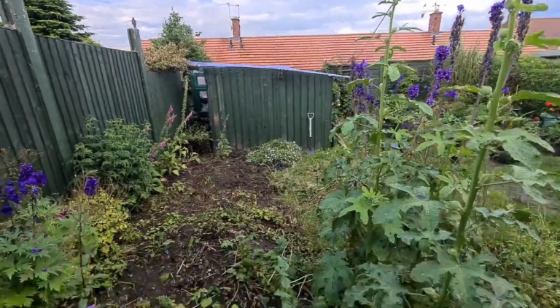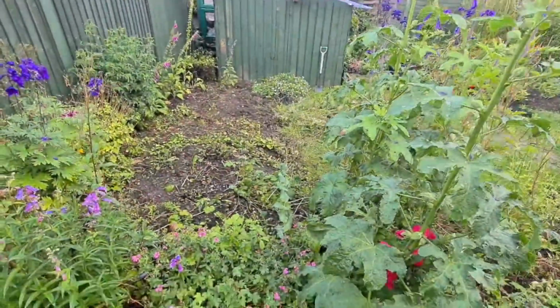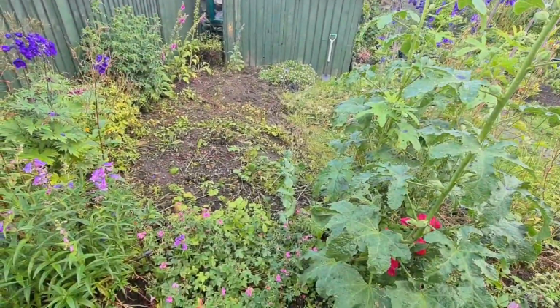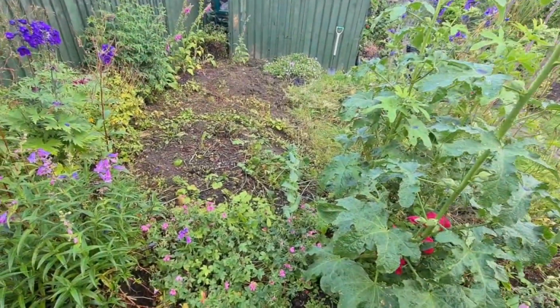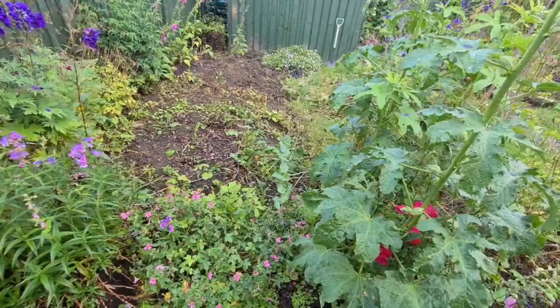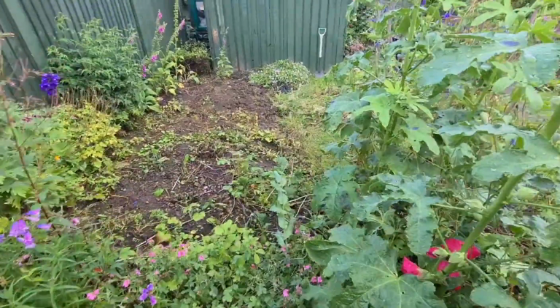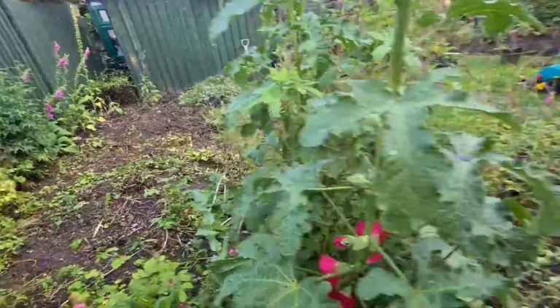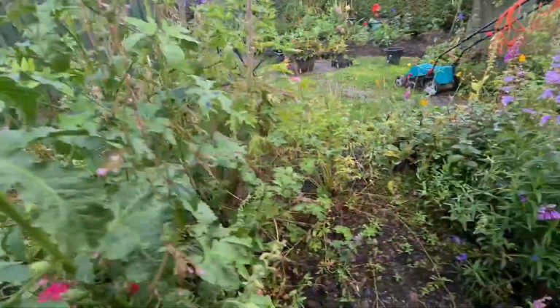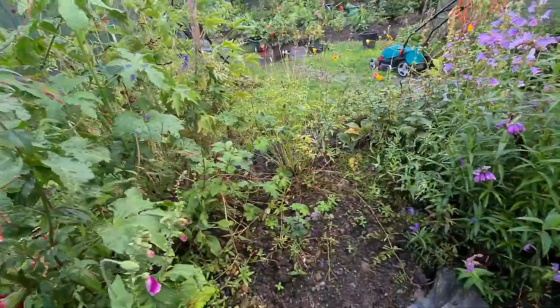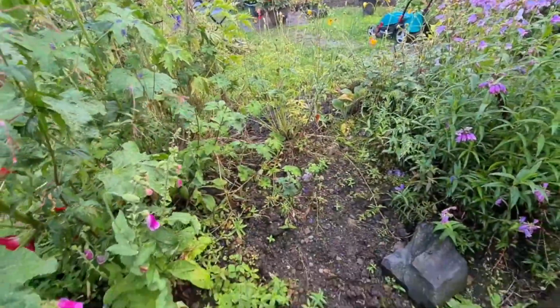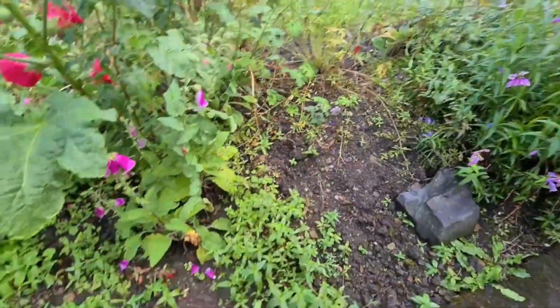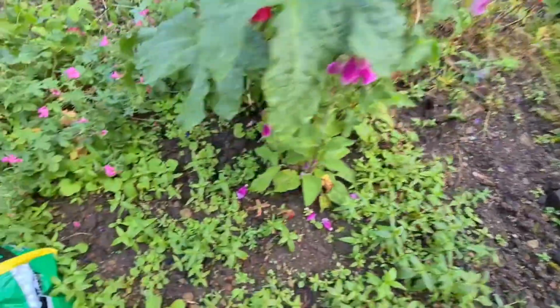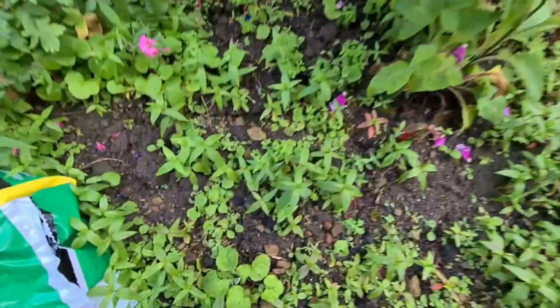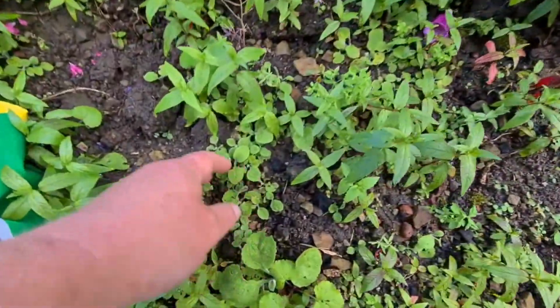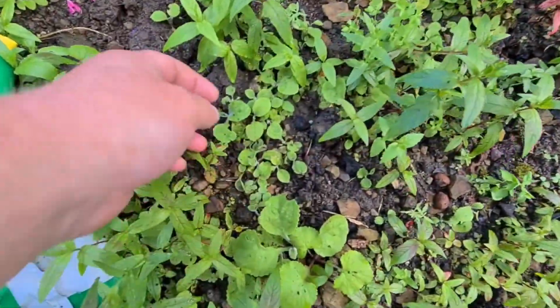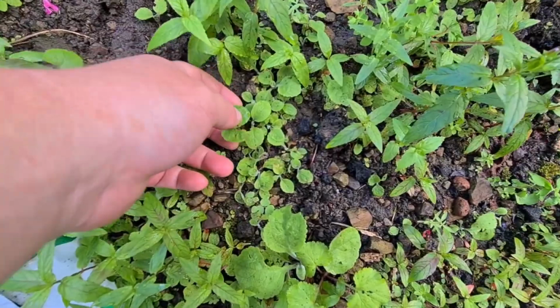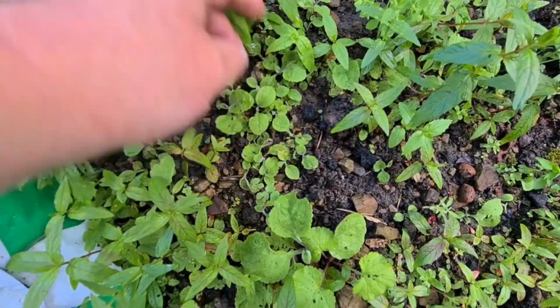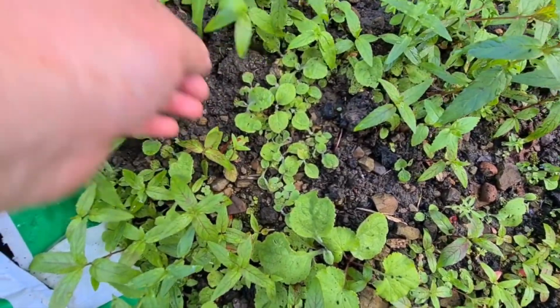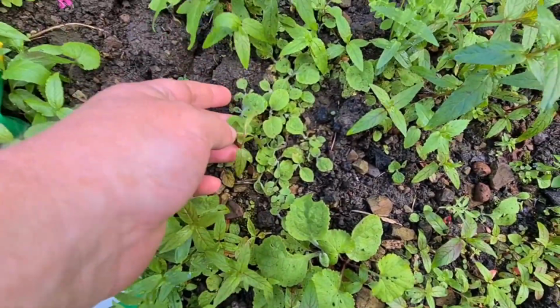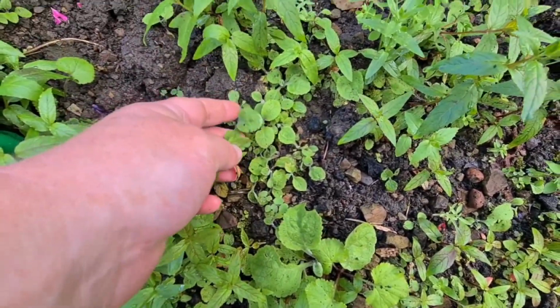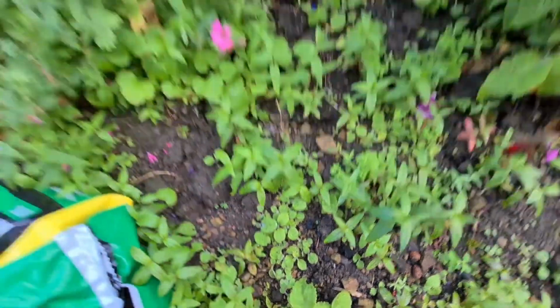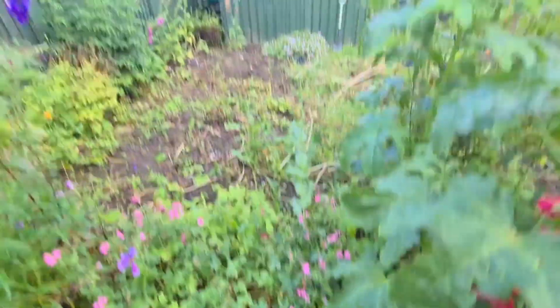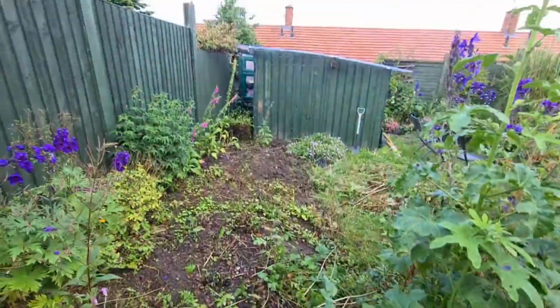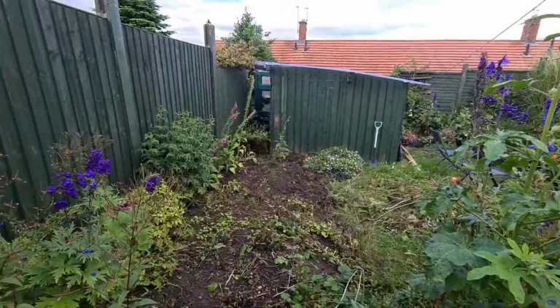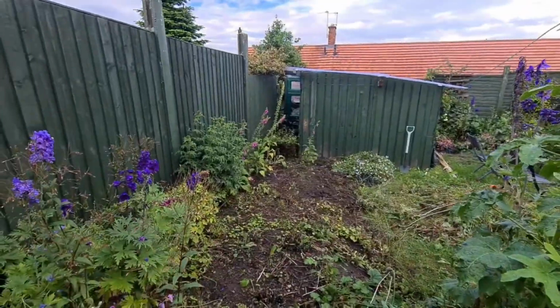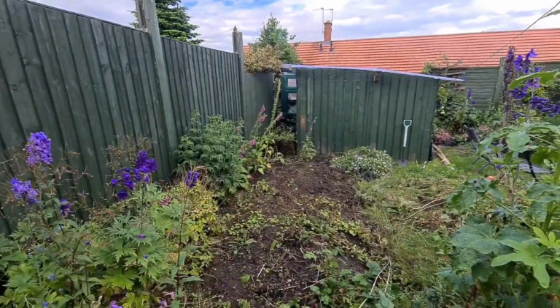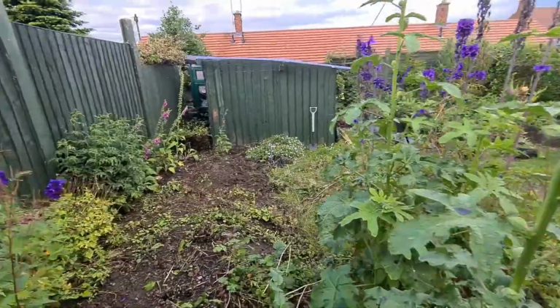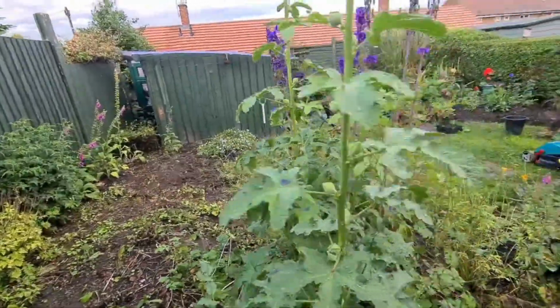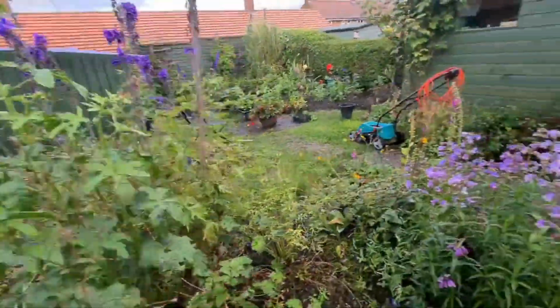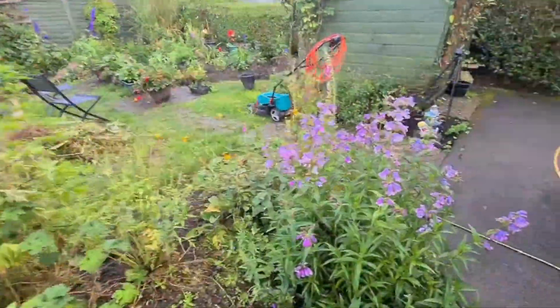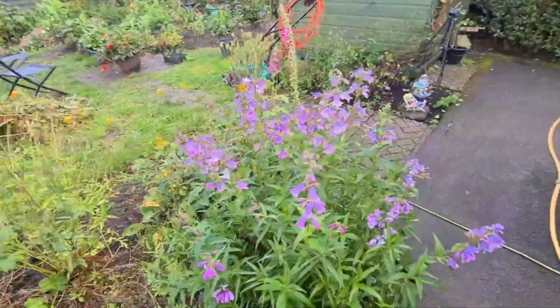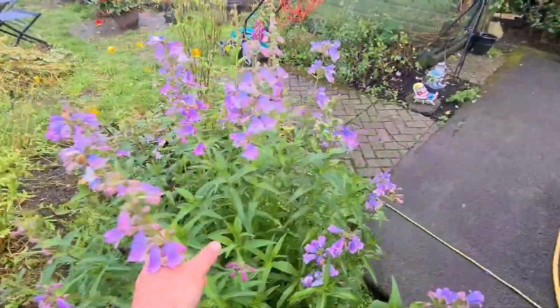What I'm going to be doing with this is weeding it some more. And then I've got plenty of little baby foxgloves here - digitalis - that I'm going to be digging up and planting over there. So I'm going to get all this in order and get these planted in properly.